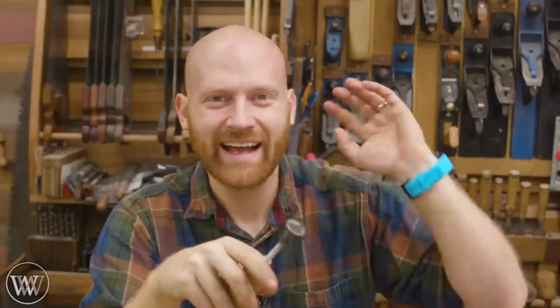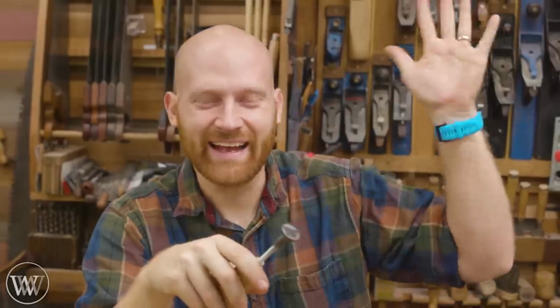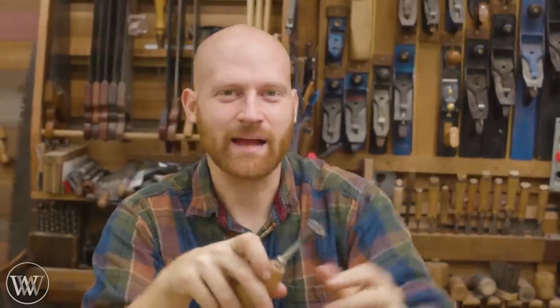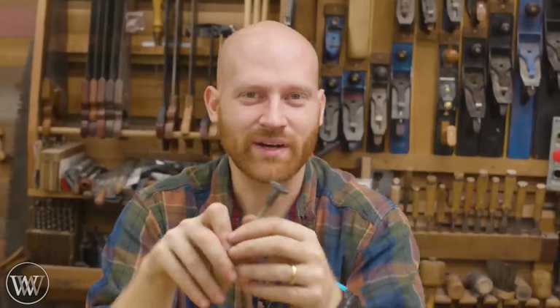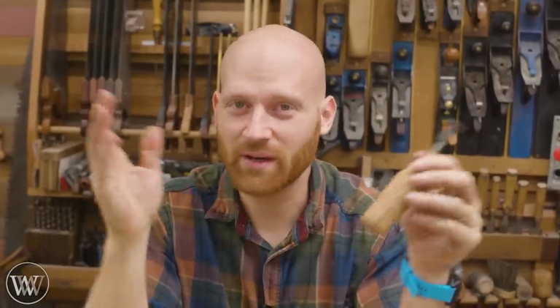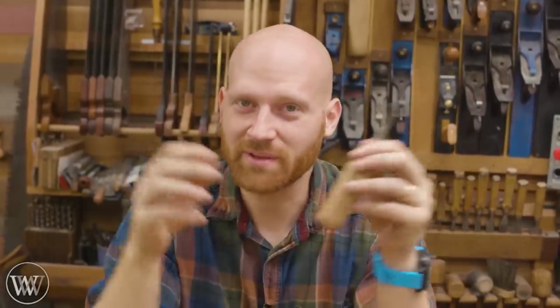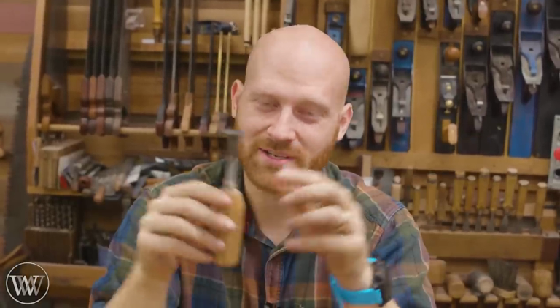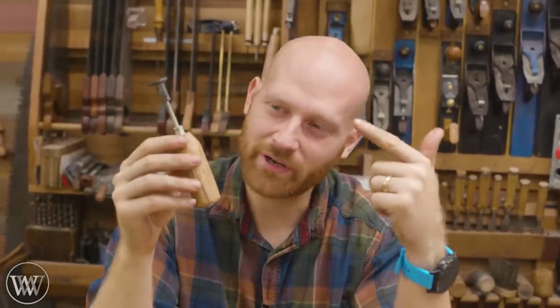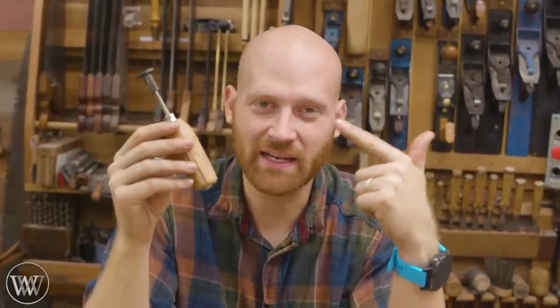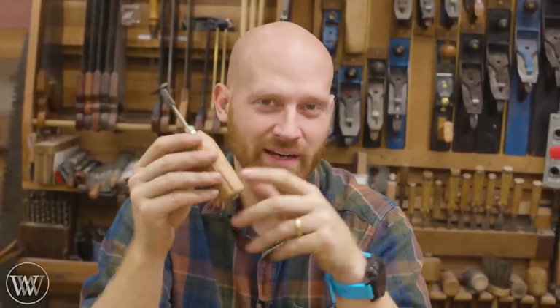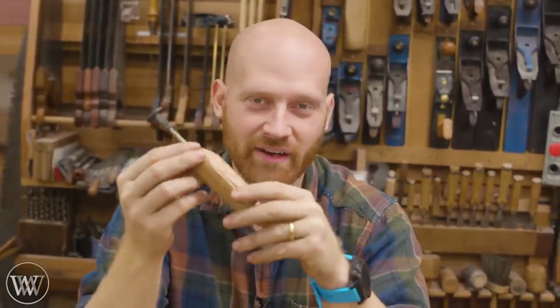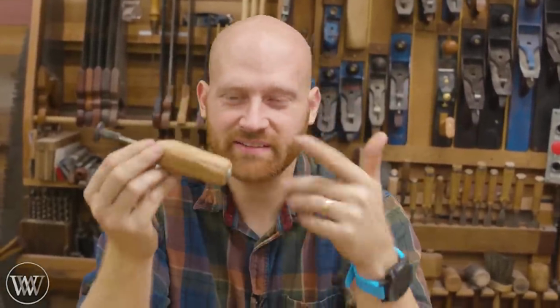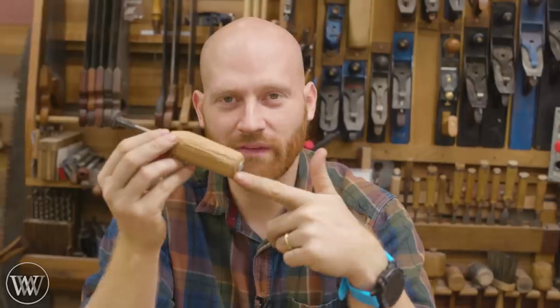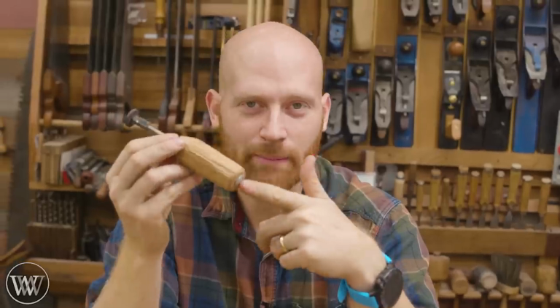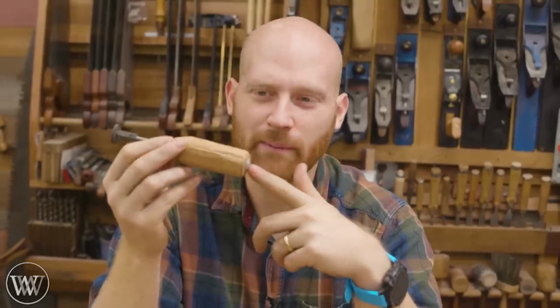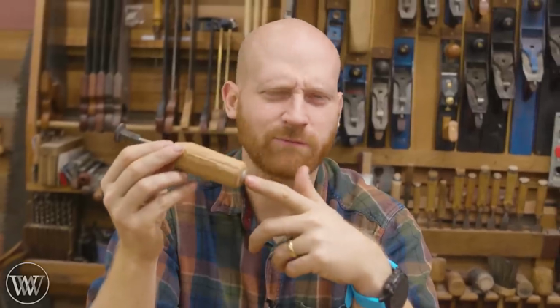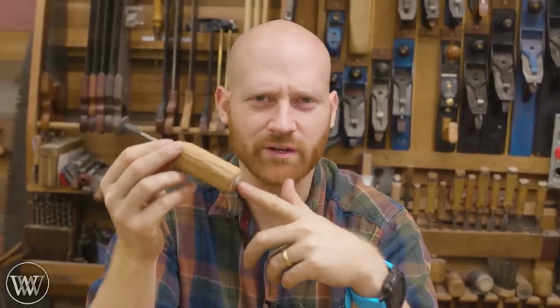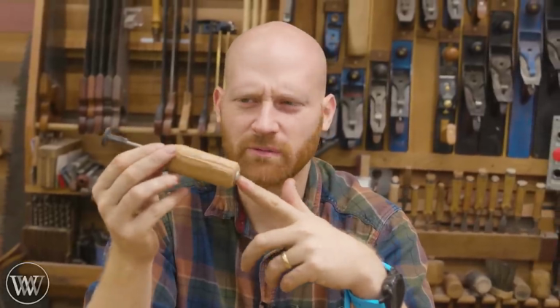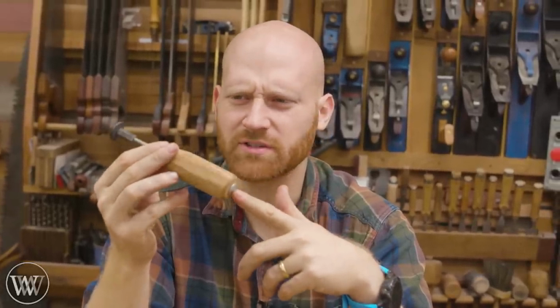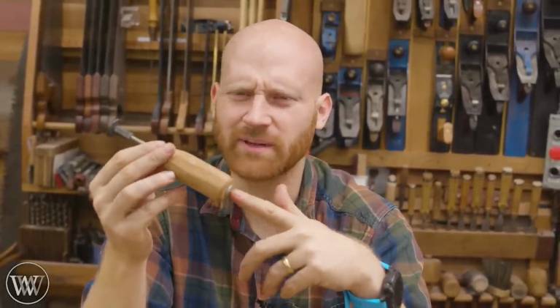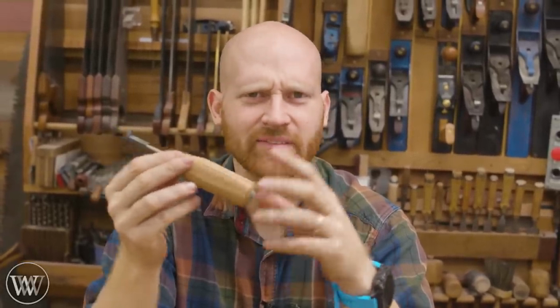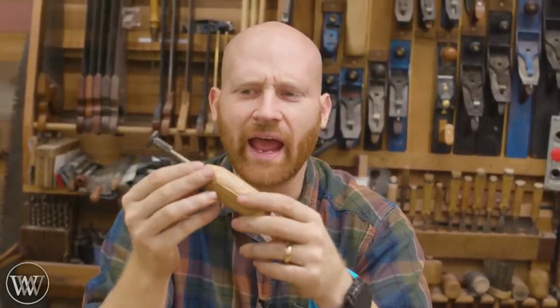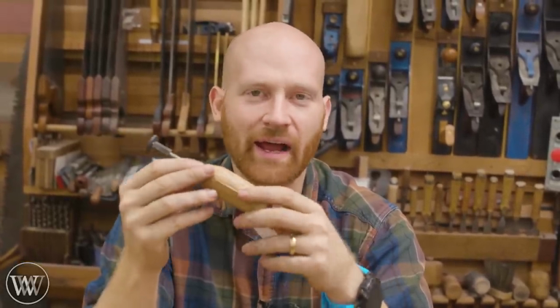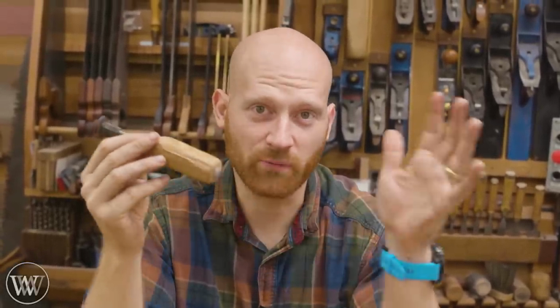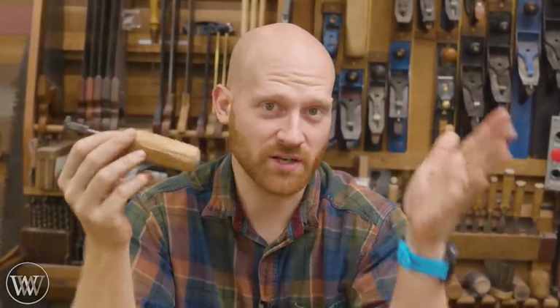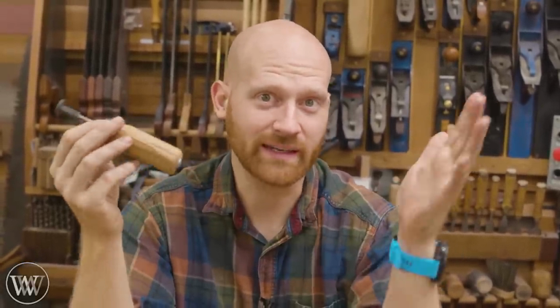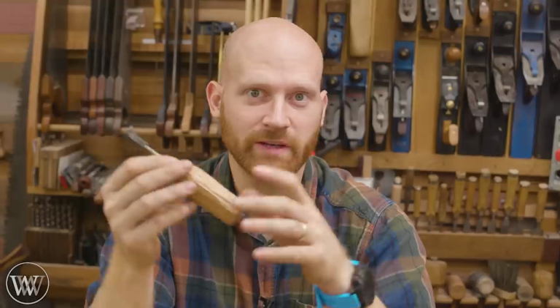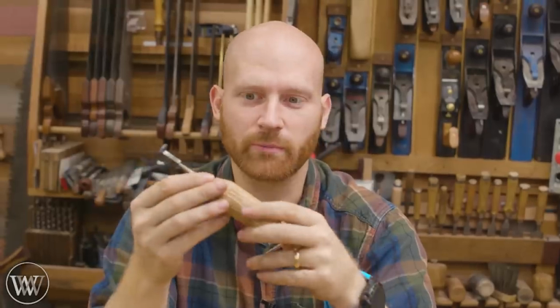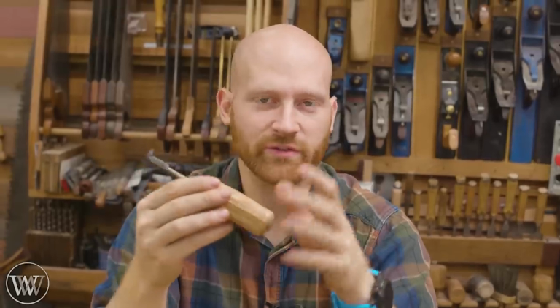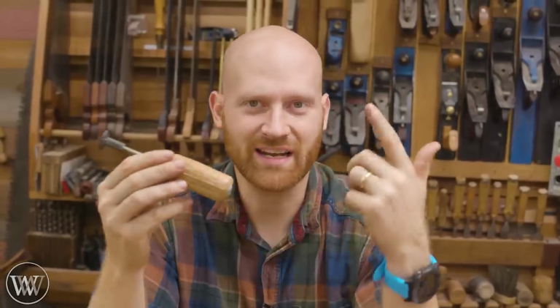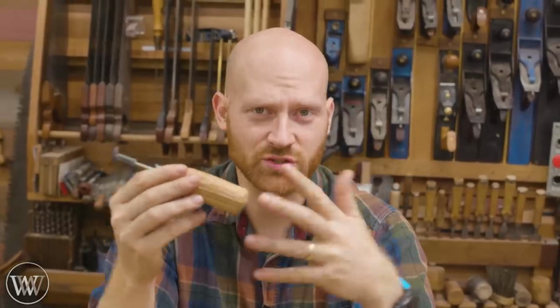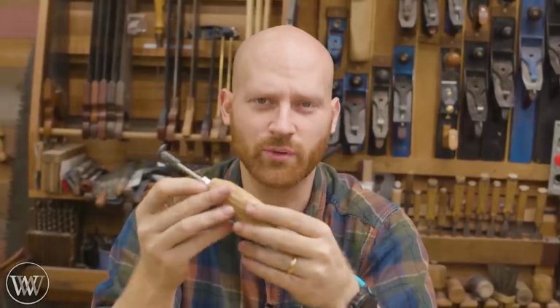Hey y'all, I'm James Wright and welcome to the shop. Today we are going to be making a branding iron. Now this is one that I made about four or five years ago, and it was before I started making videos for most things, so I didn't actually shoot this one.